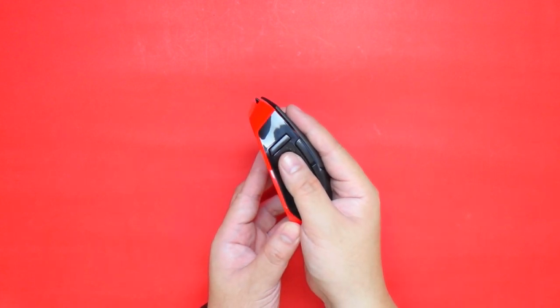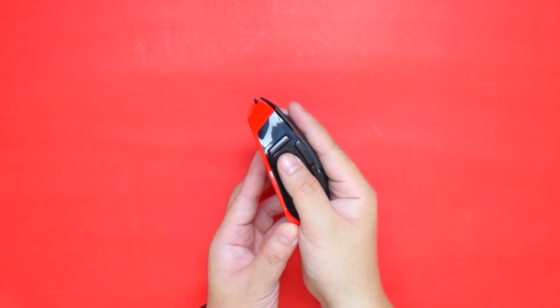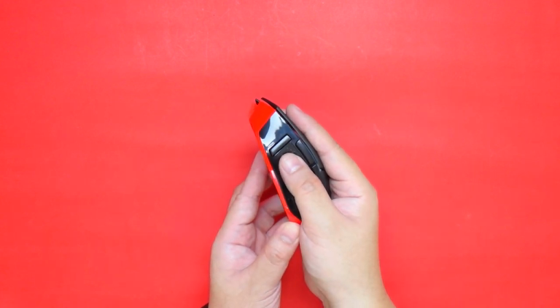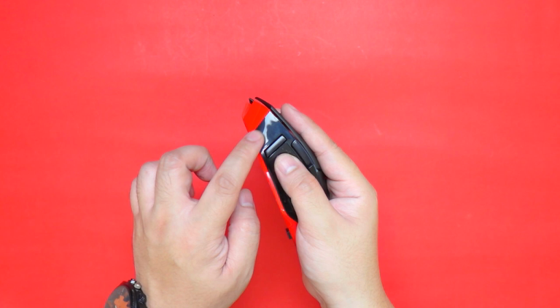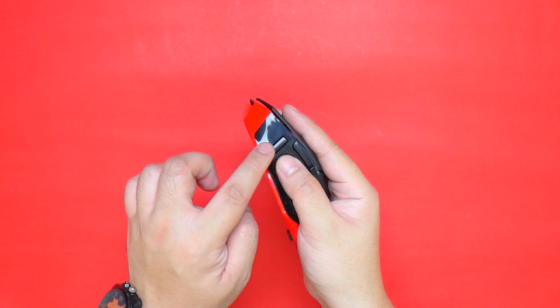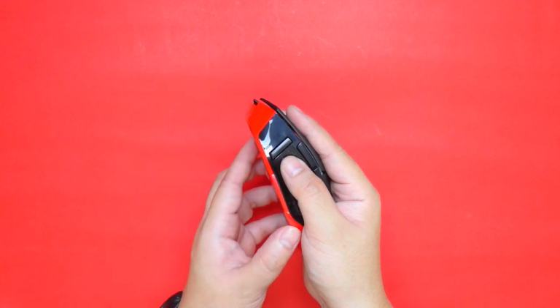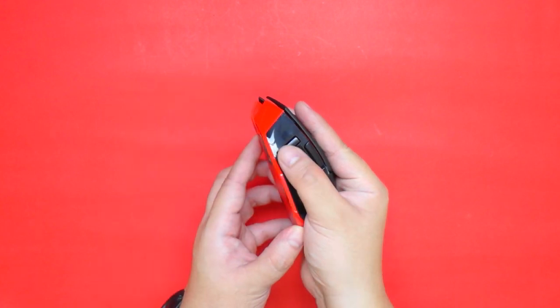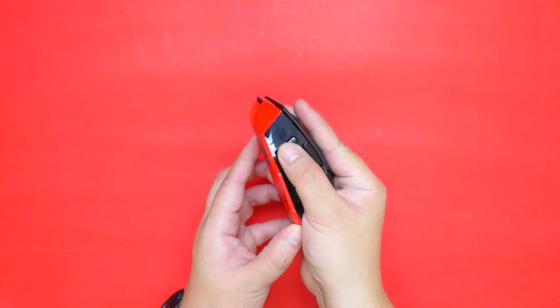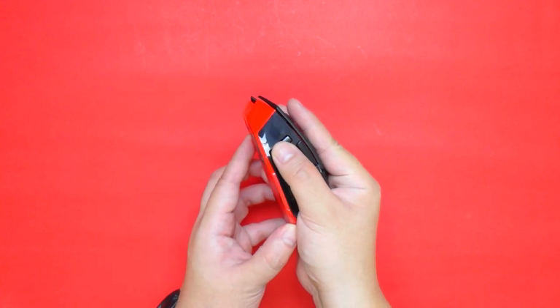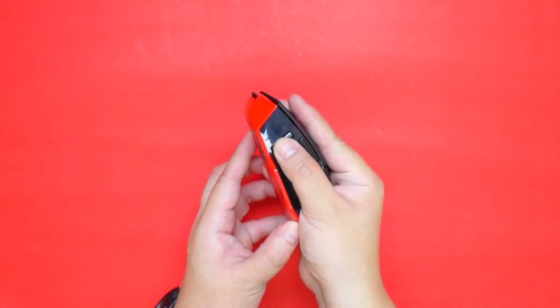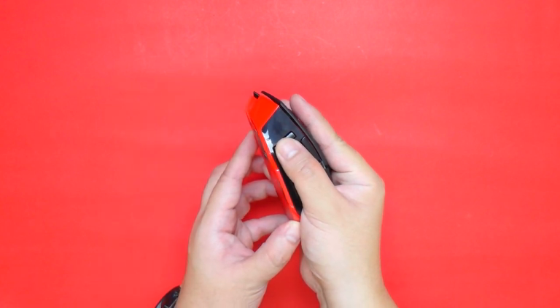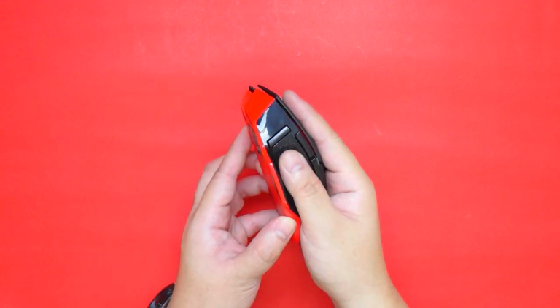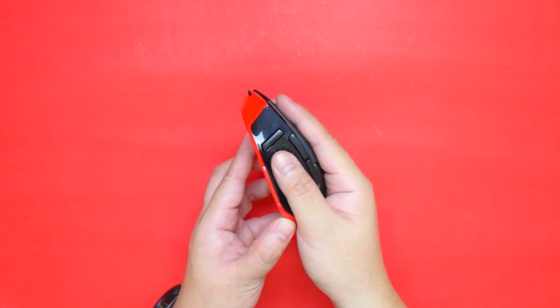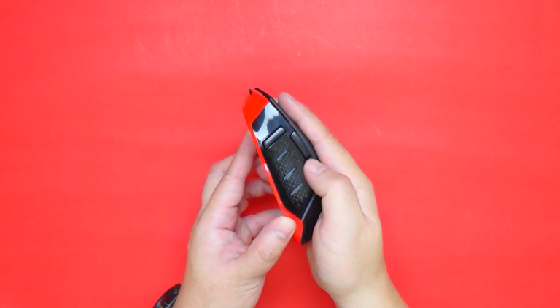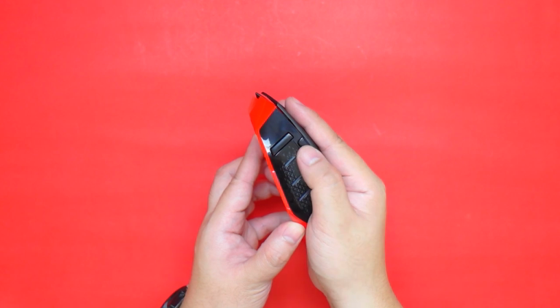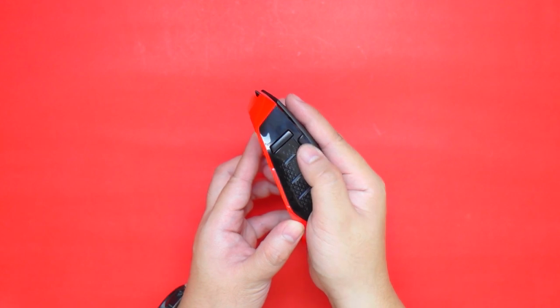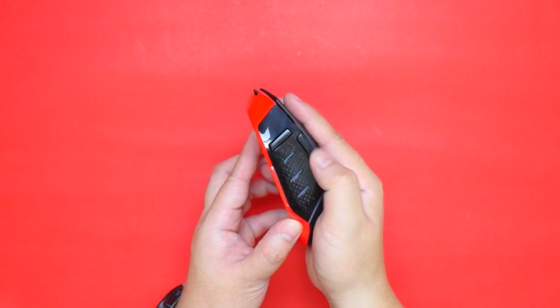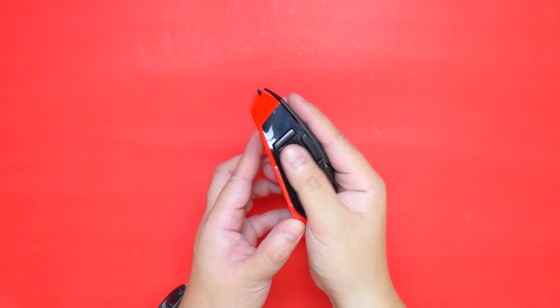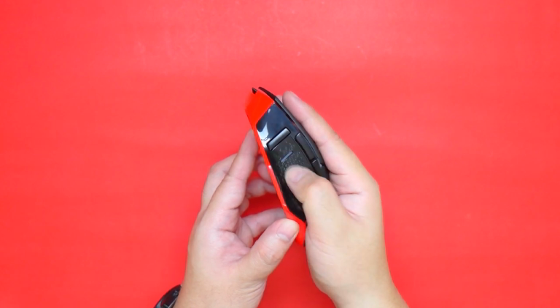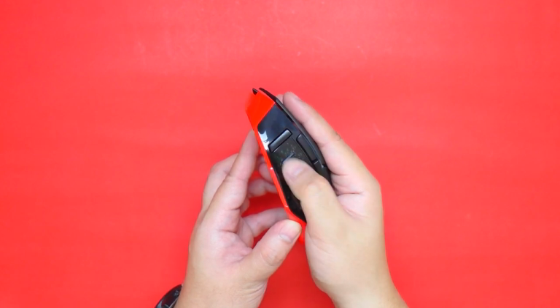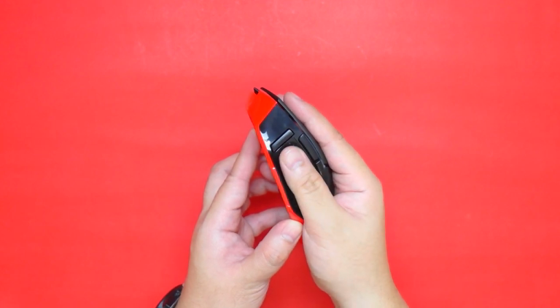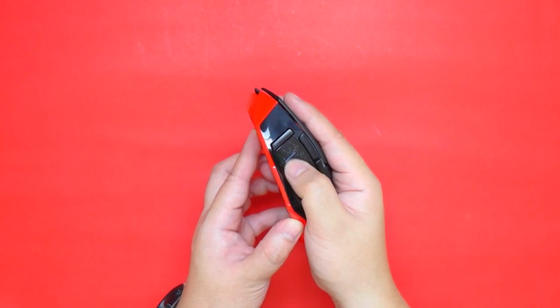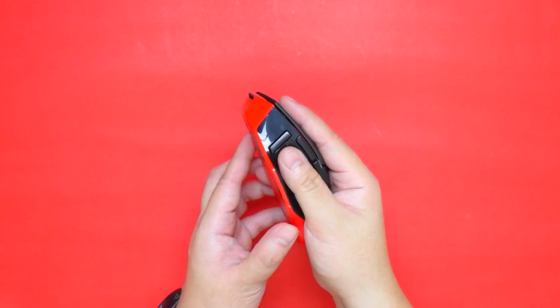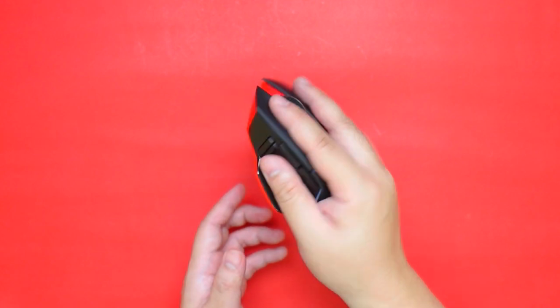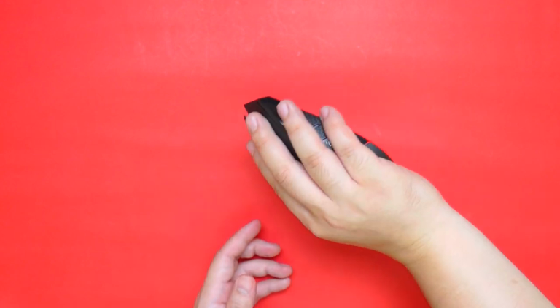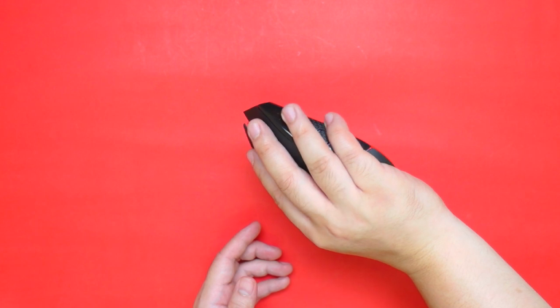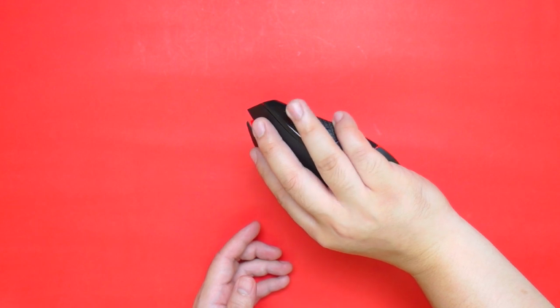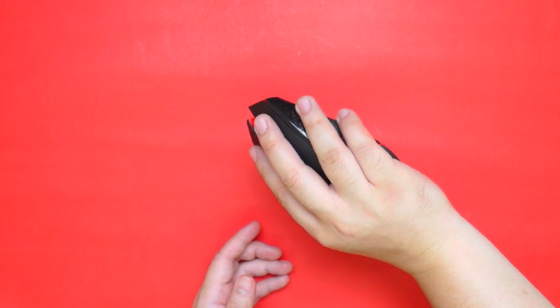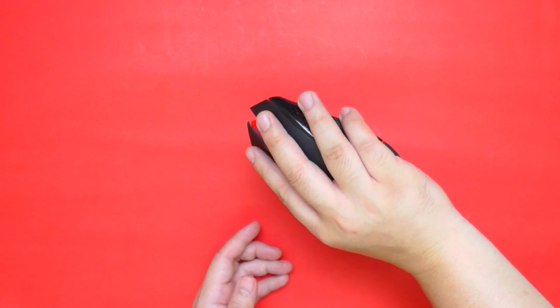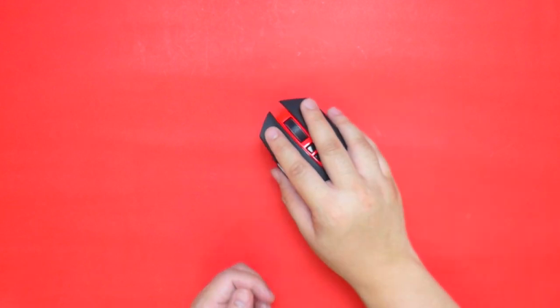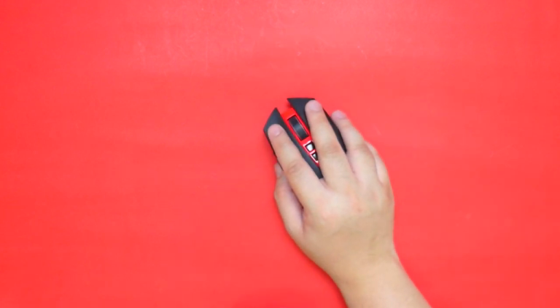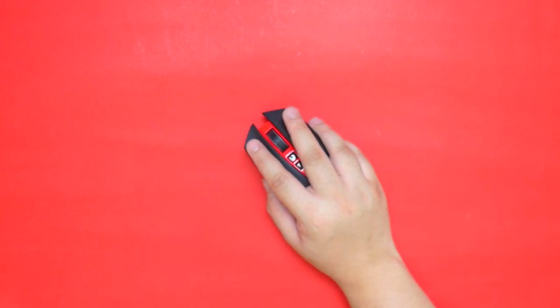The only issue I'm seeing, at least for my hands, is that the rapid fire button is a little bit hard to reach. That's something to keep in mind if you have small hands like me. Other than that, all the buttons are well within my reach. The grip is also substantial and the gliding motion is smooth.